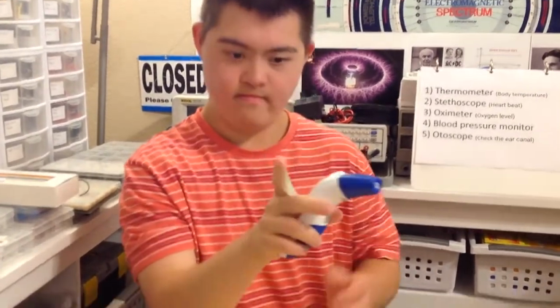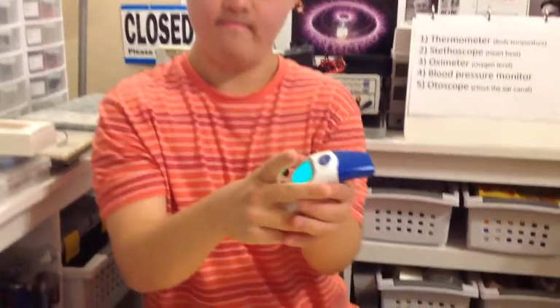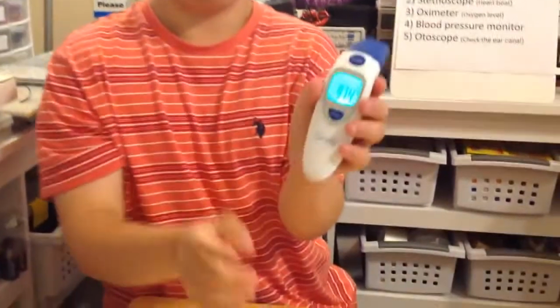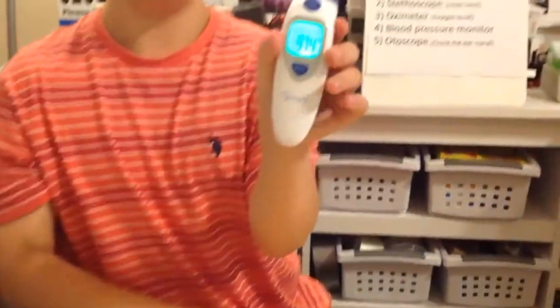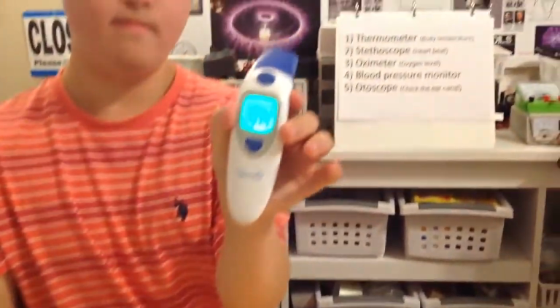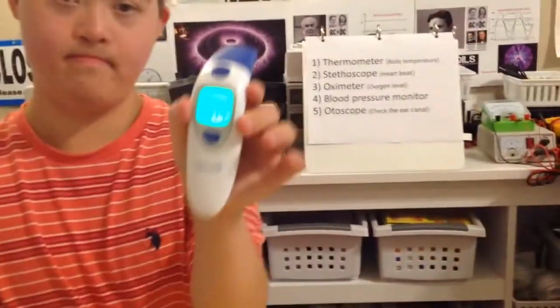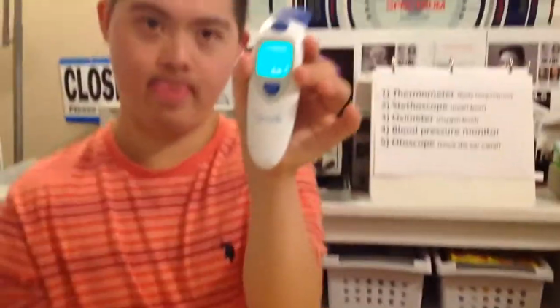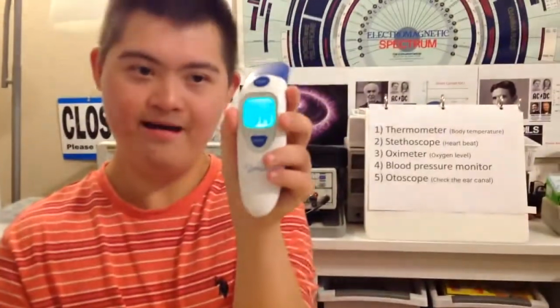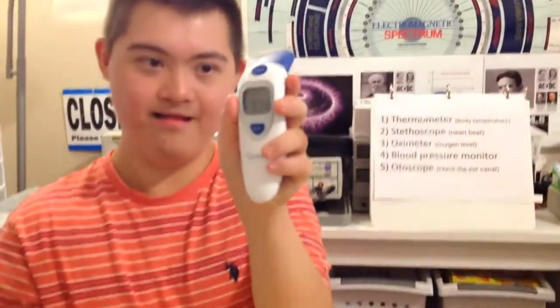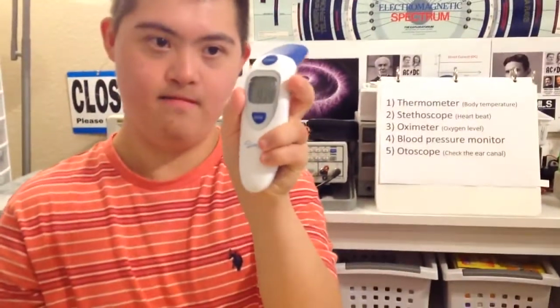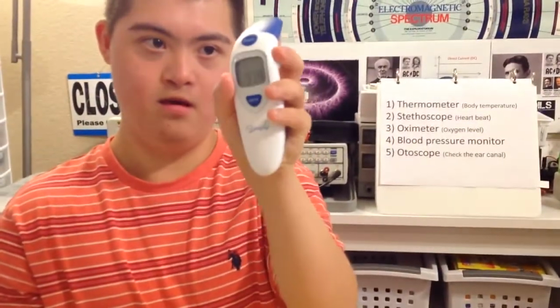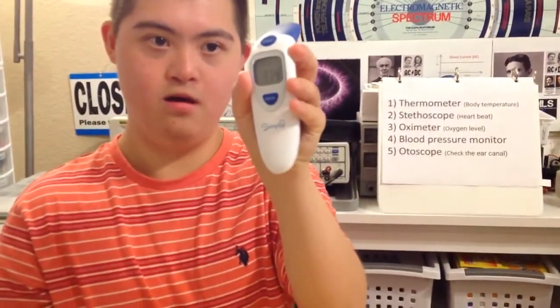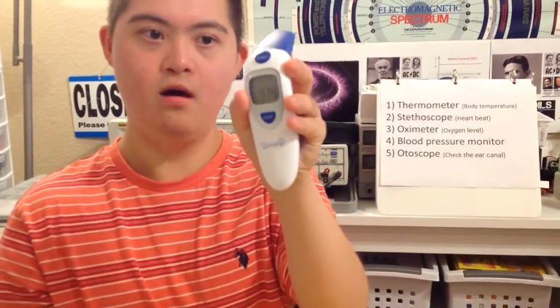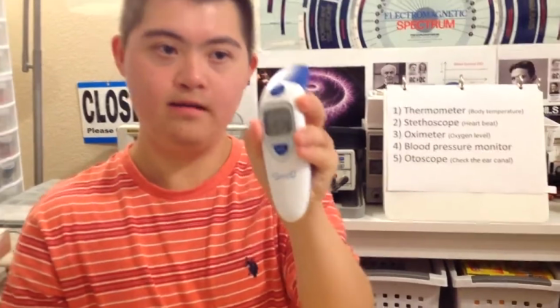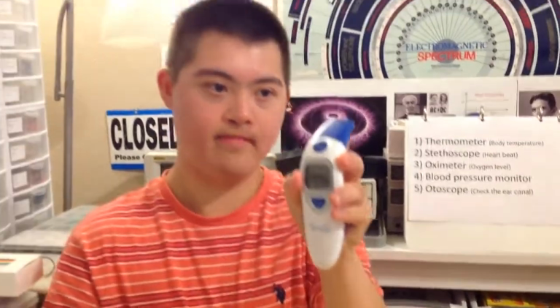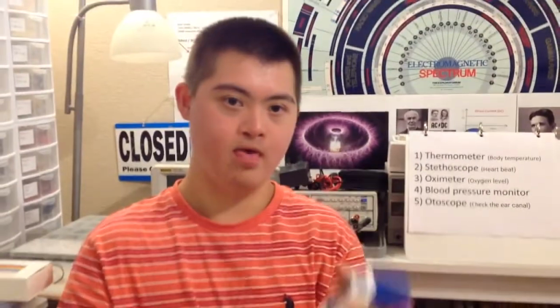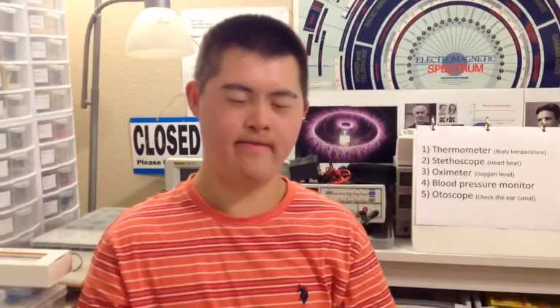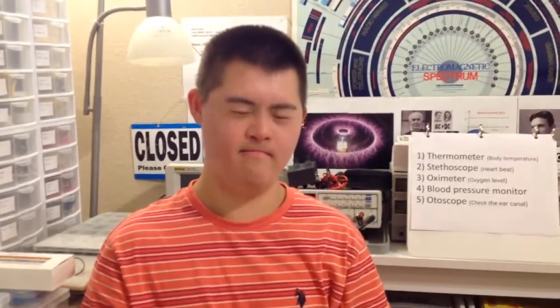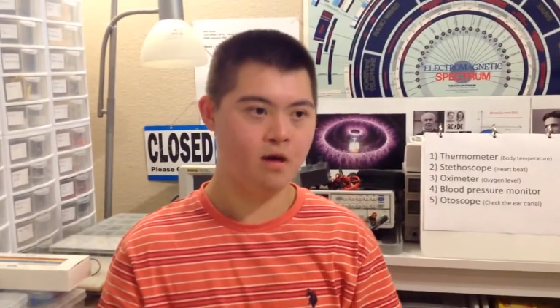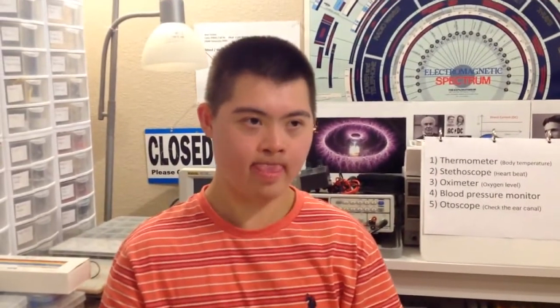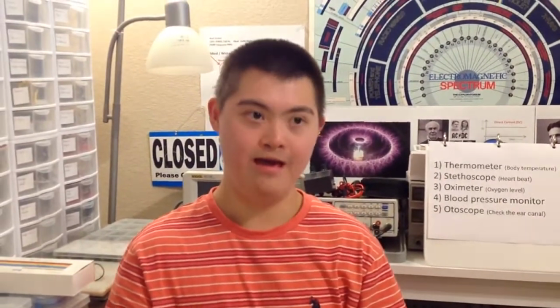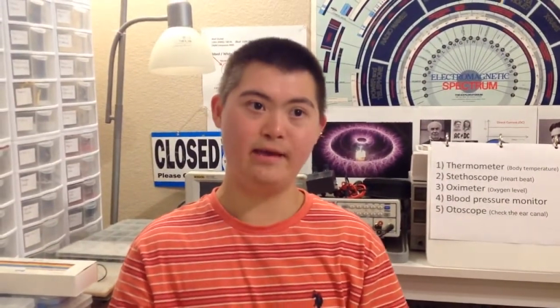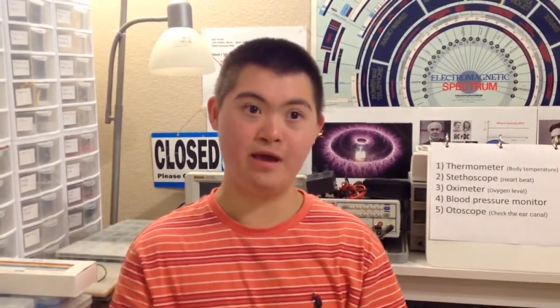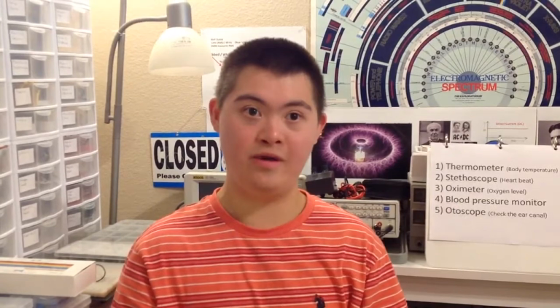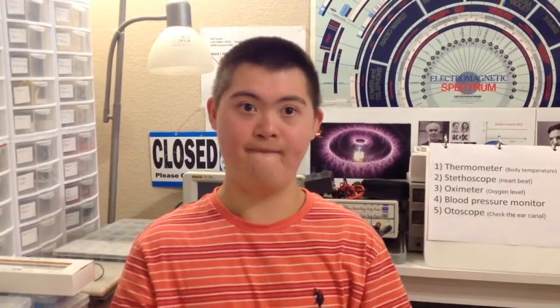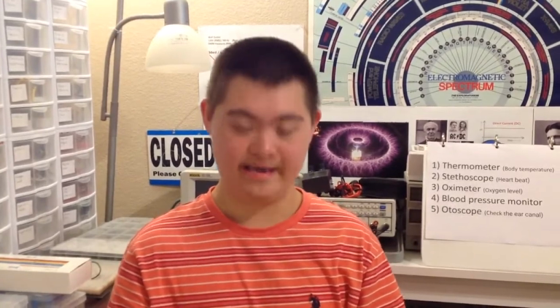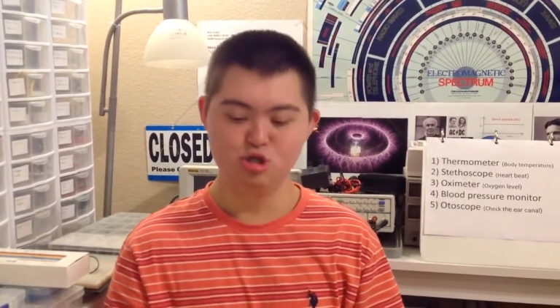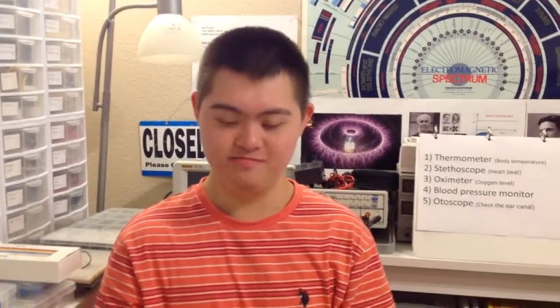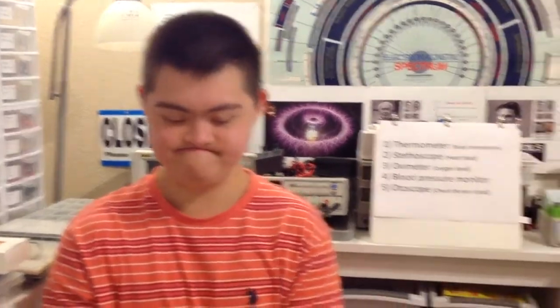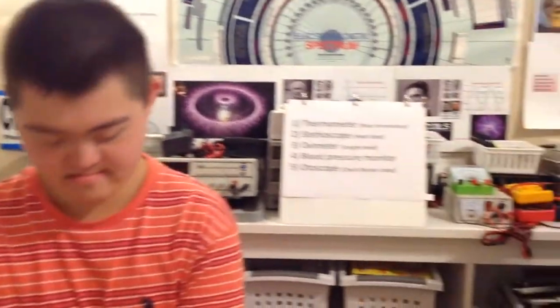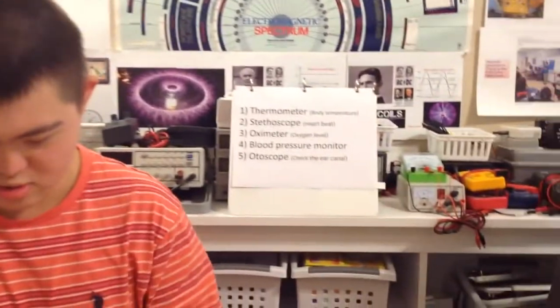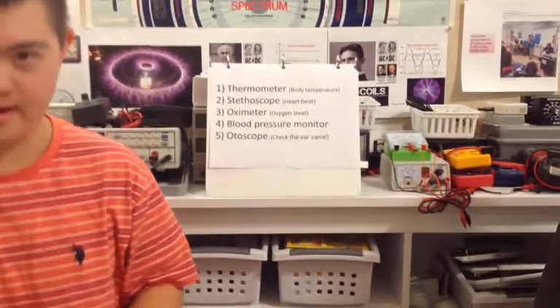What do you see? Can you breathe? 97.4? What's the normal temperature for a human body? Oh, thank you. Great.